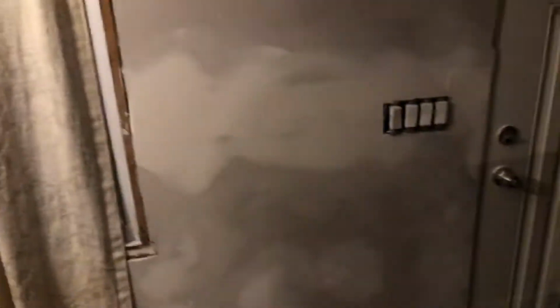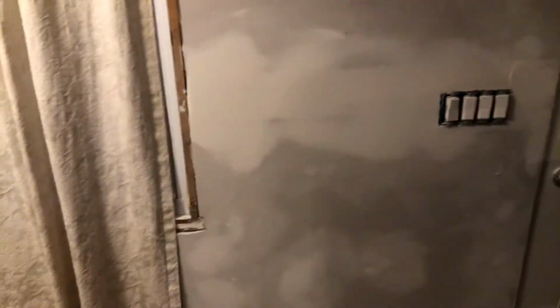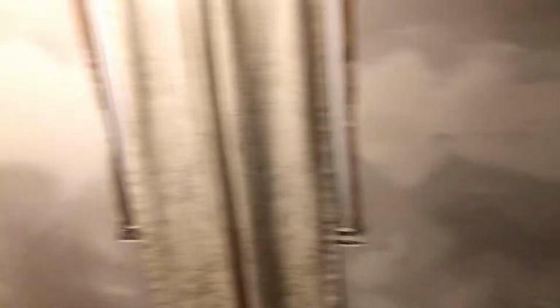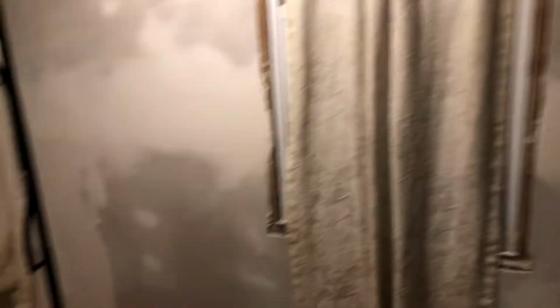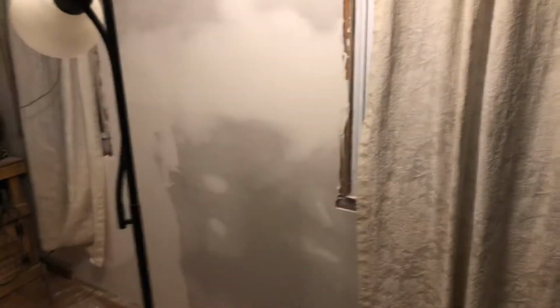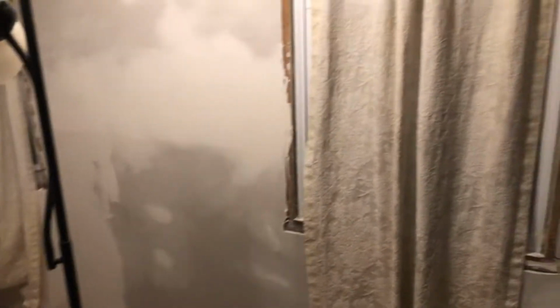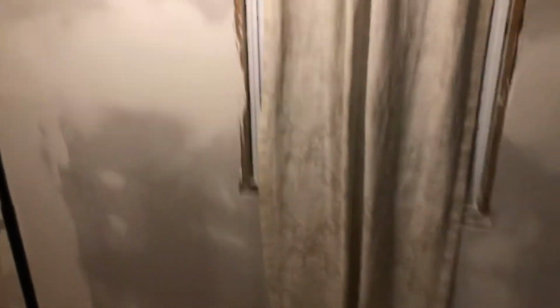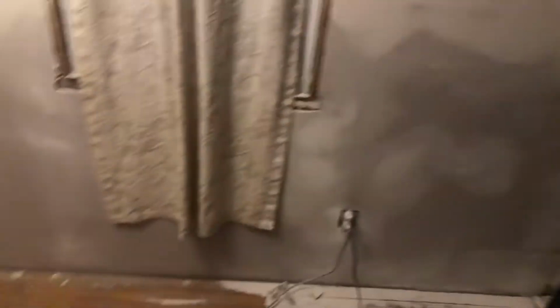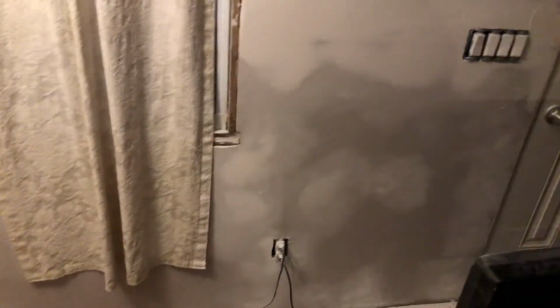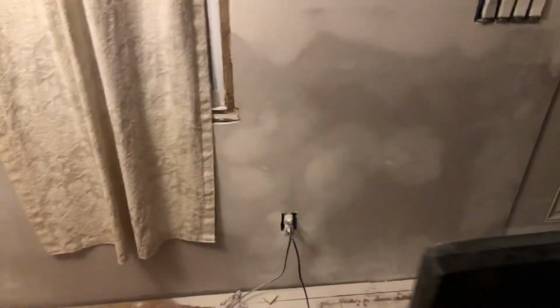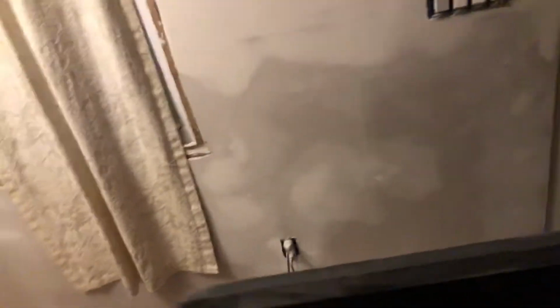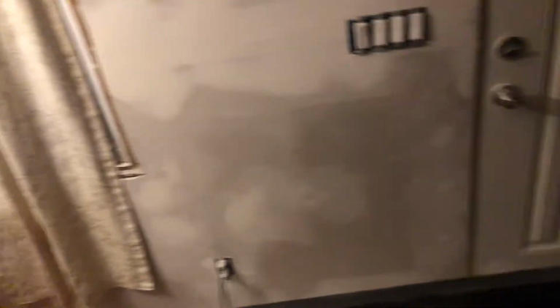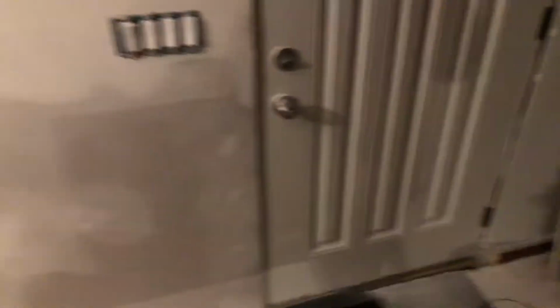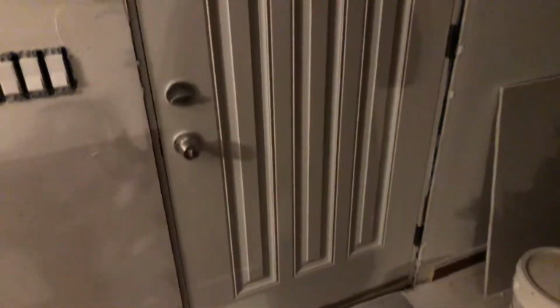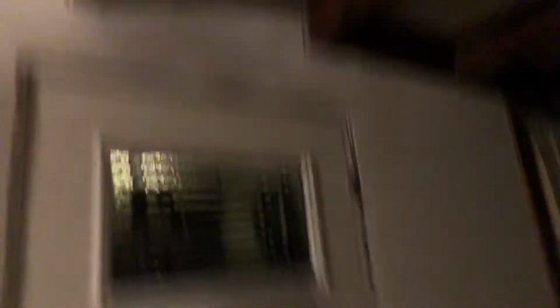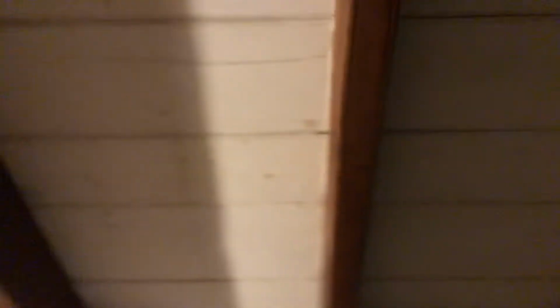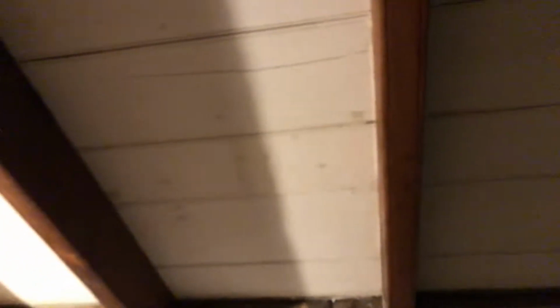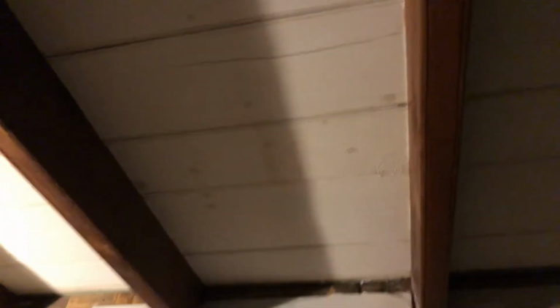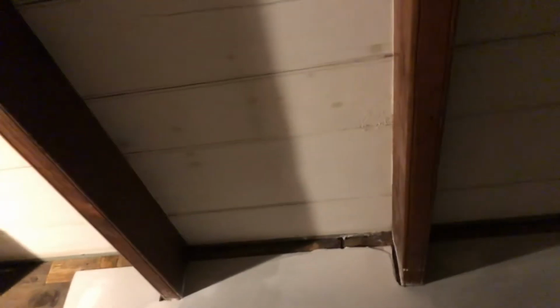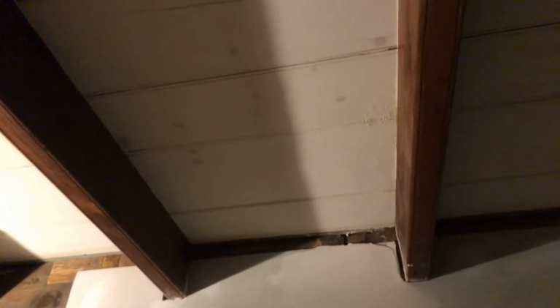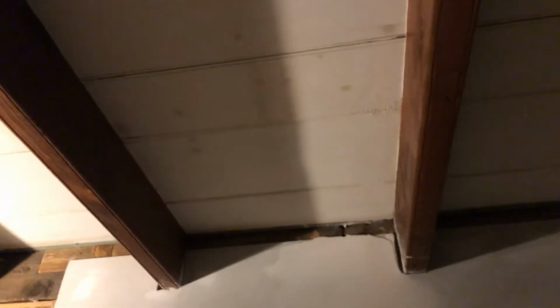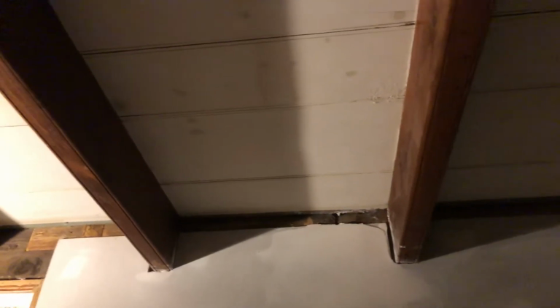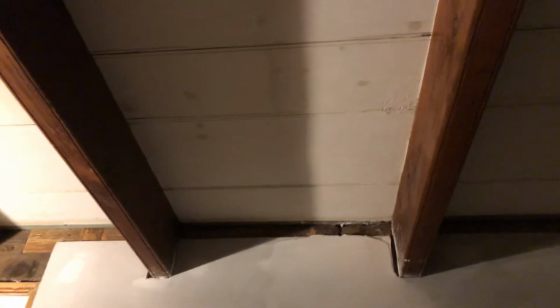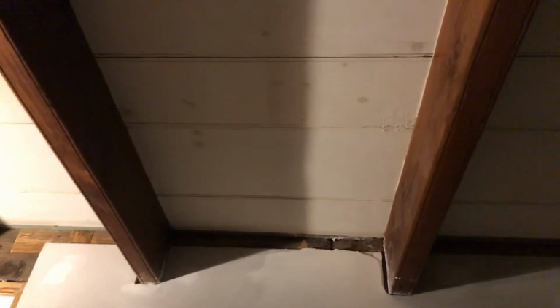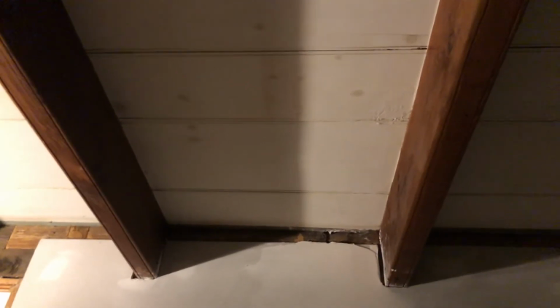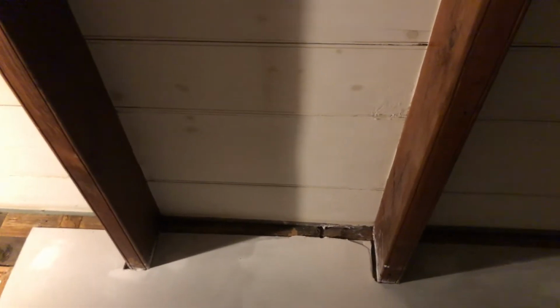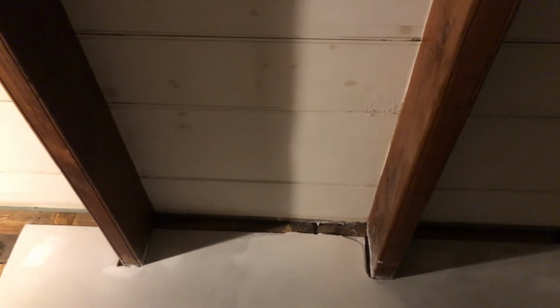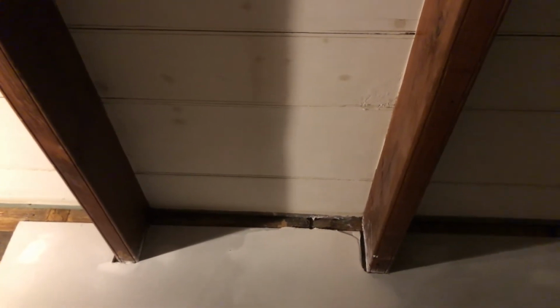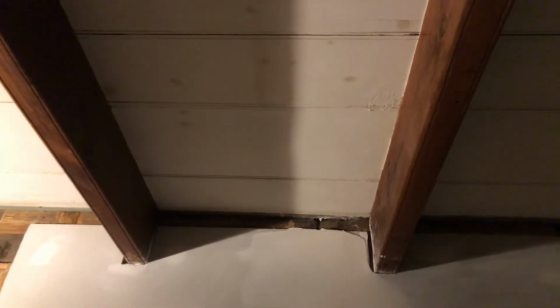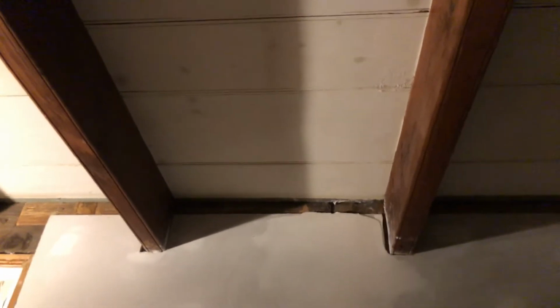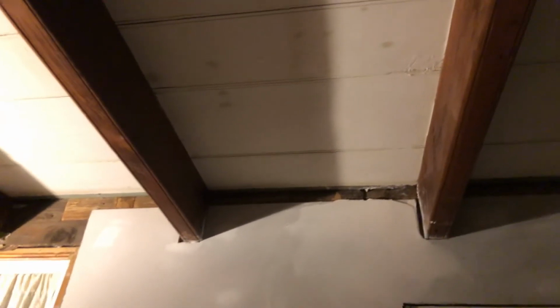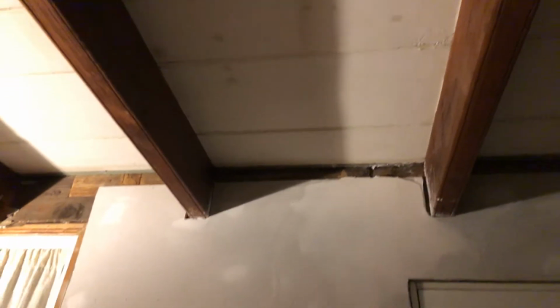The floor is still screwed up — it's got oil all in it from when the guy hit it. I still have oil on my ceiling that I need to clean. I still haven't figured out how I'm going to clean that. I'm probably going to have to repaint the ceiling, which sucks.